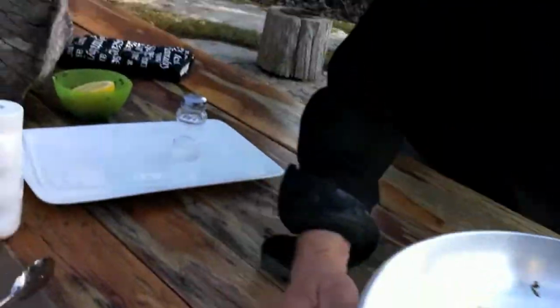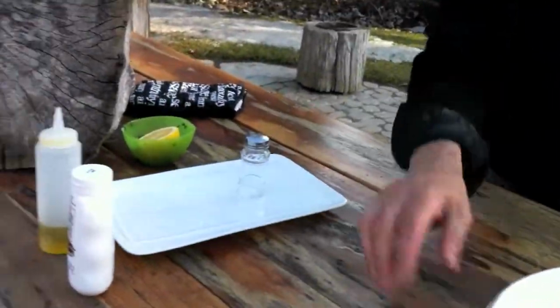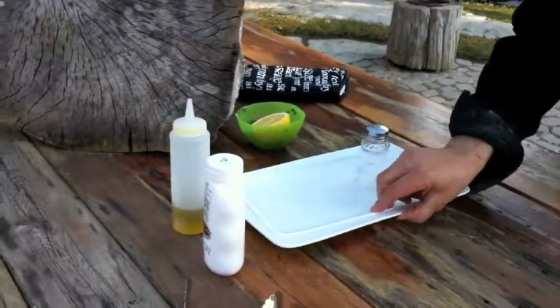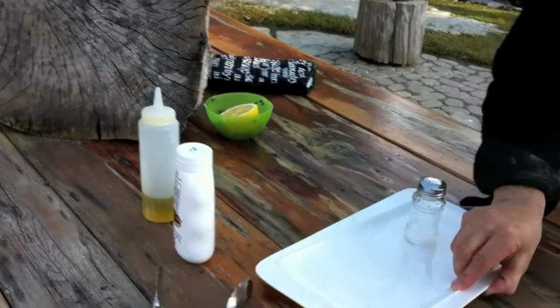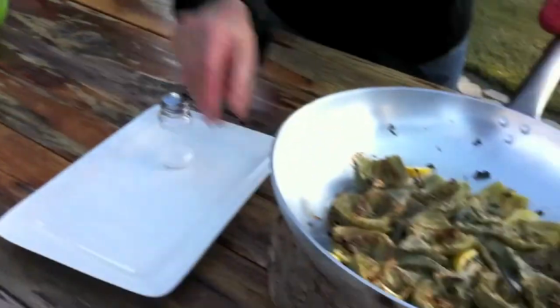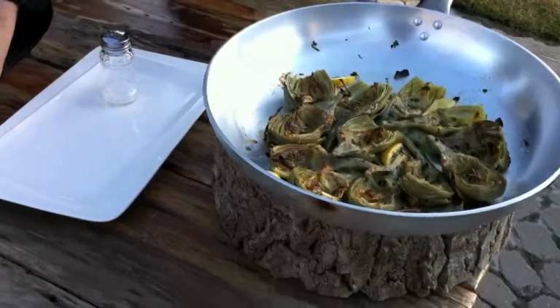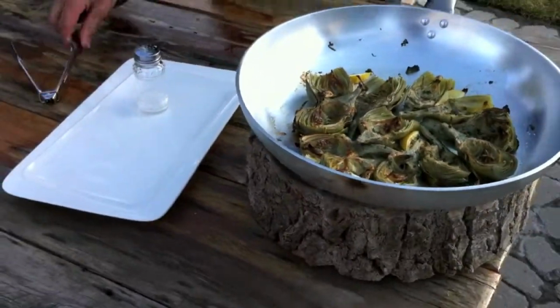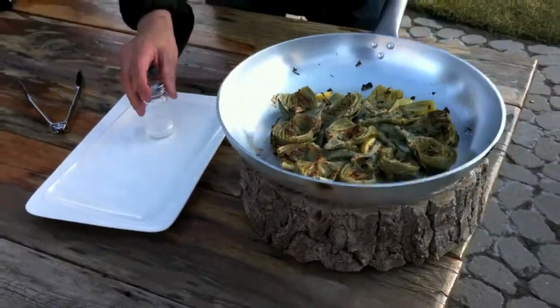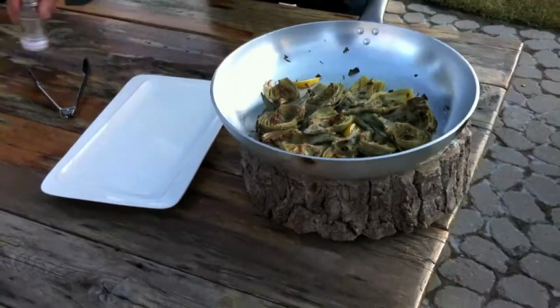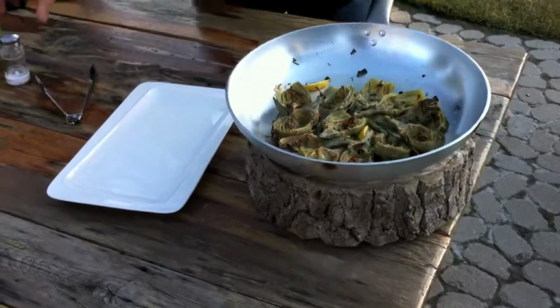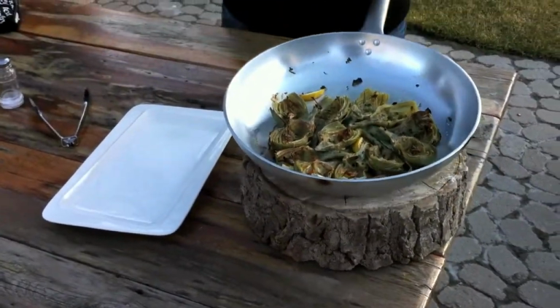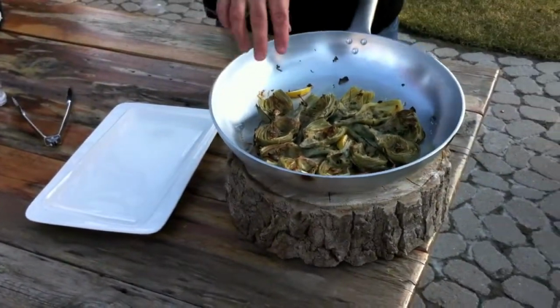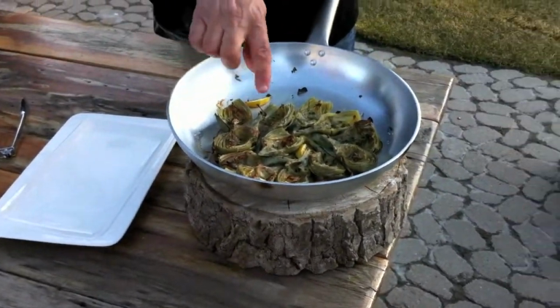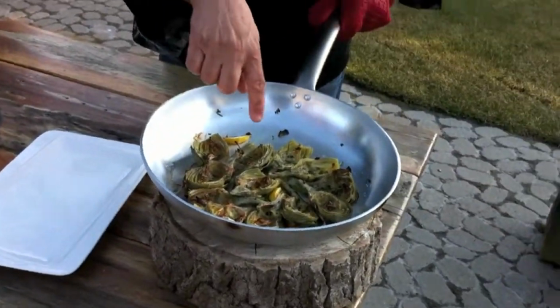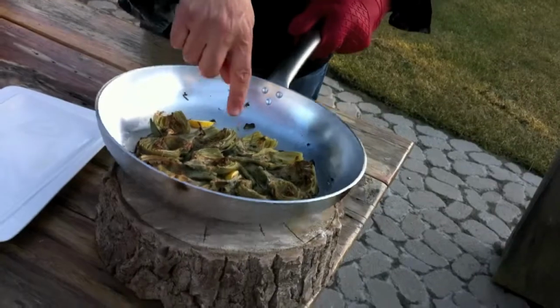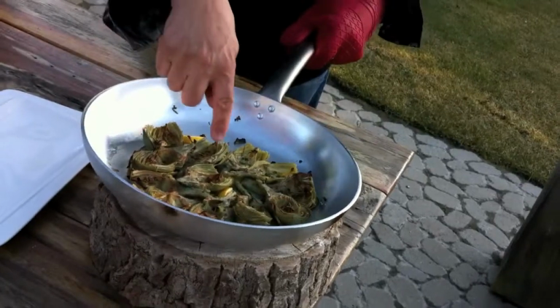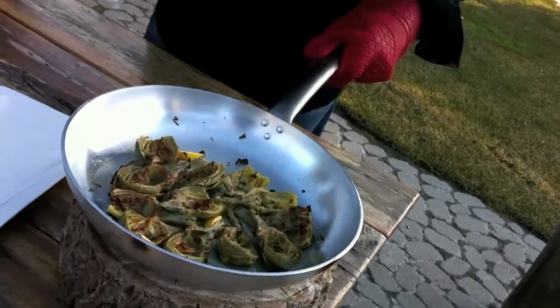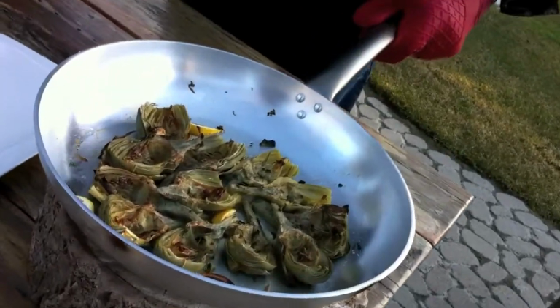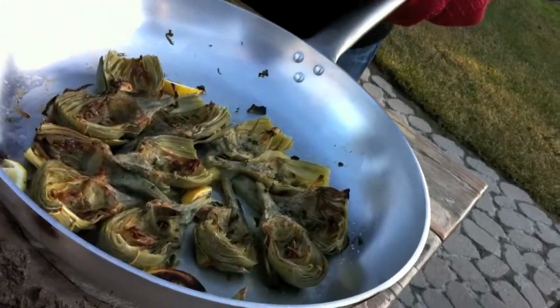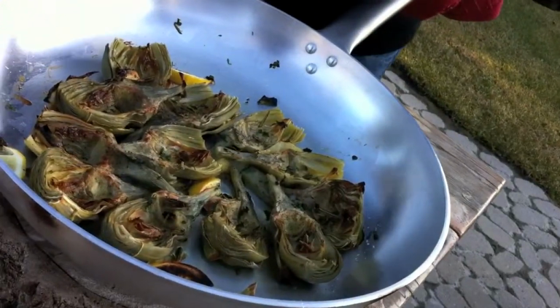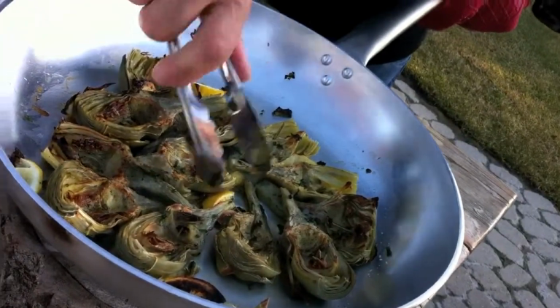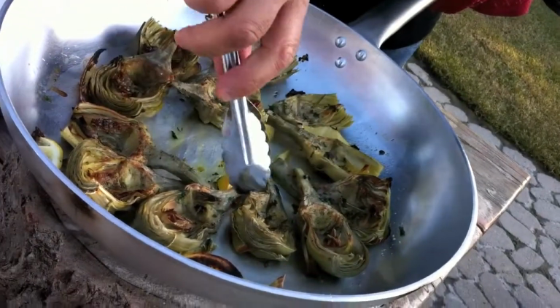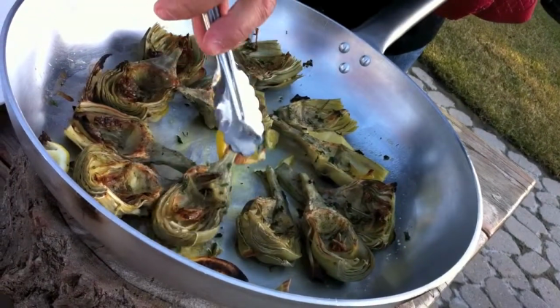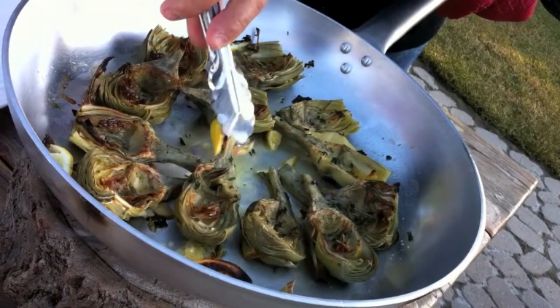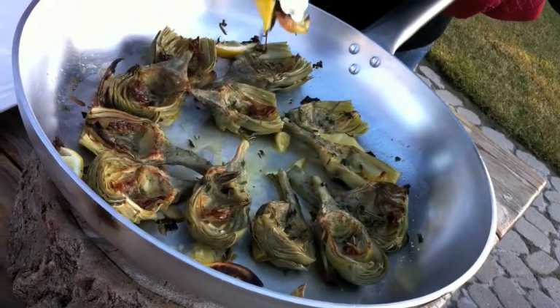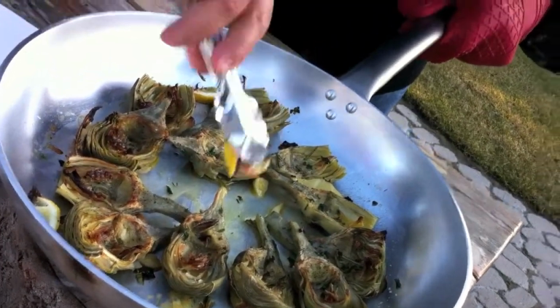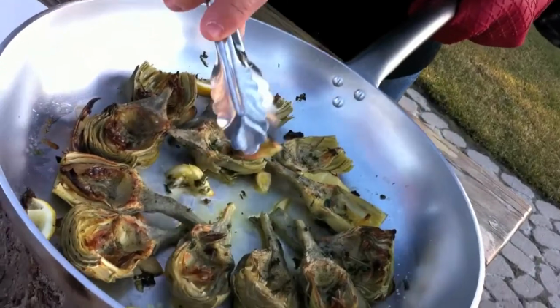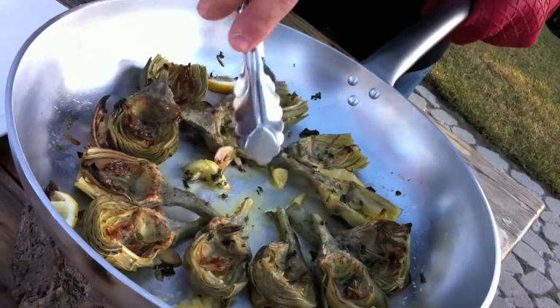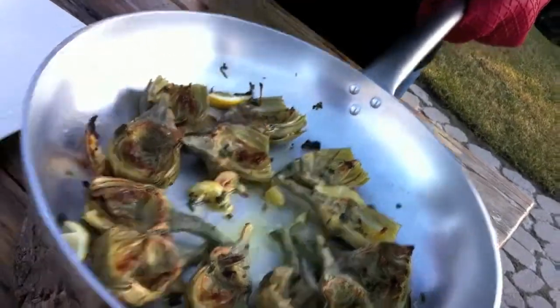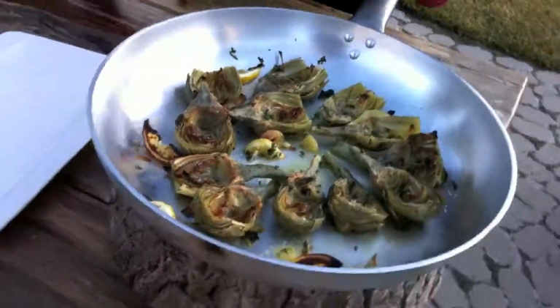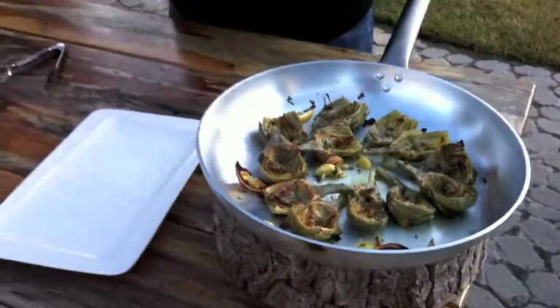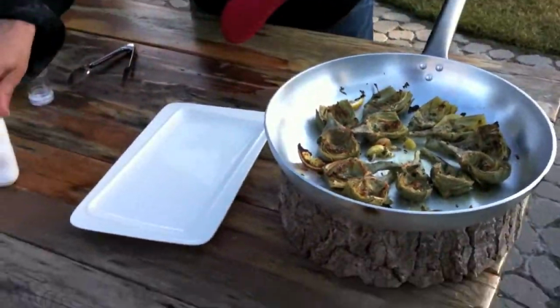Let's plate them. Really simple plates. In the pan, olive oil, big chunks of garlic for flavor and for aroma, and let's plate them.